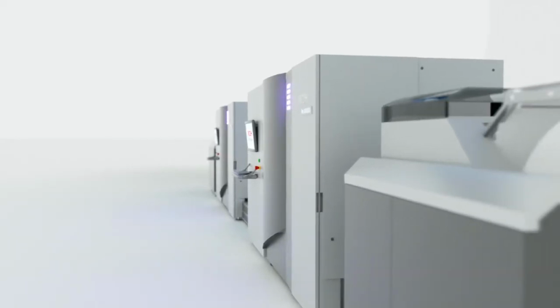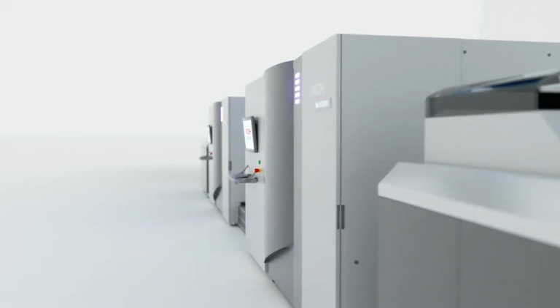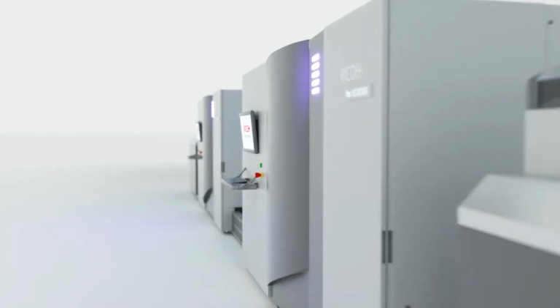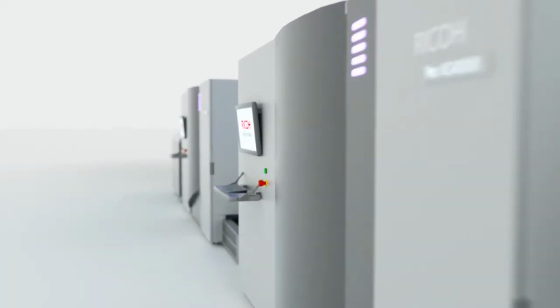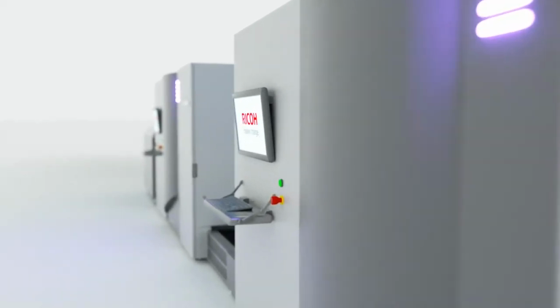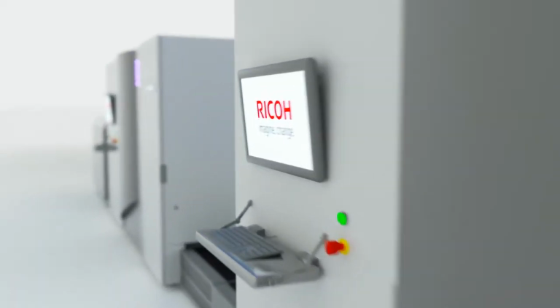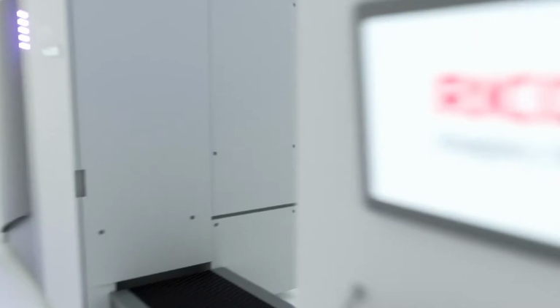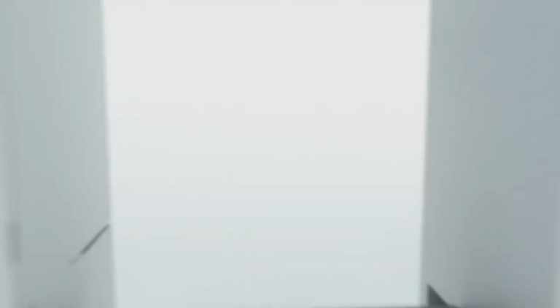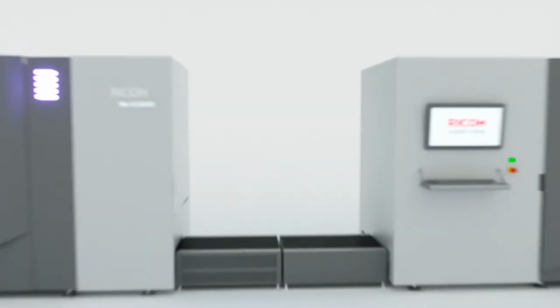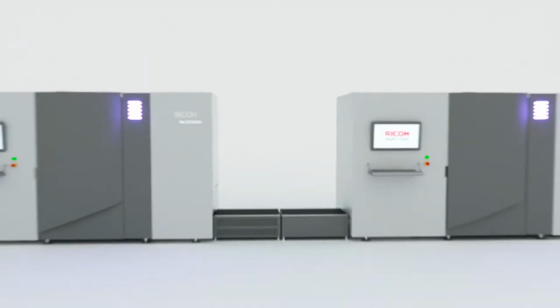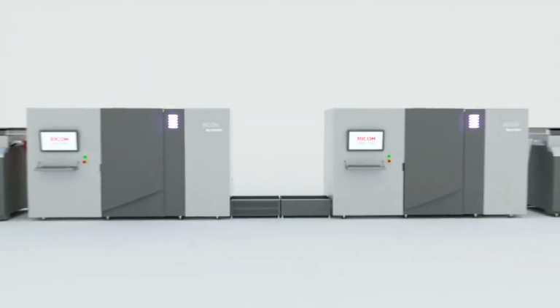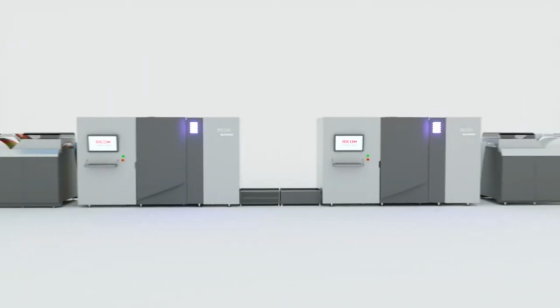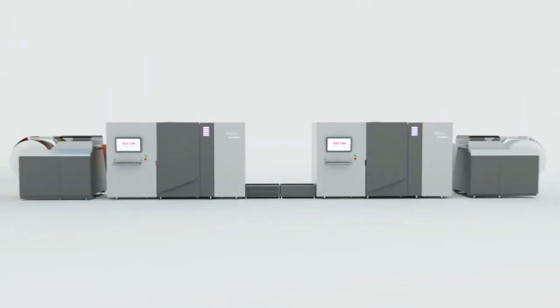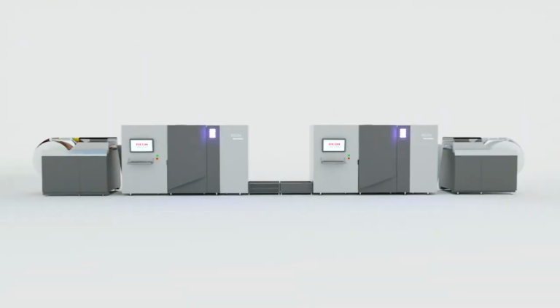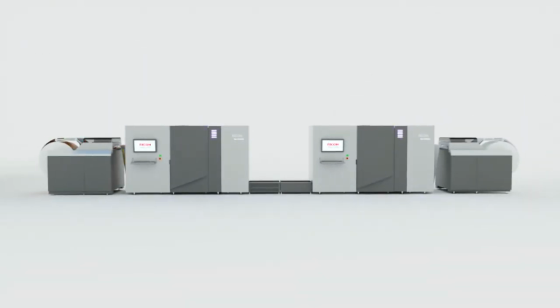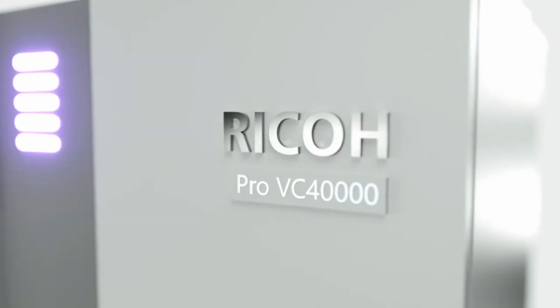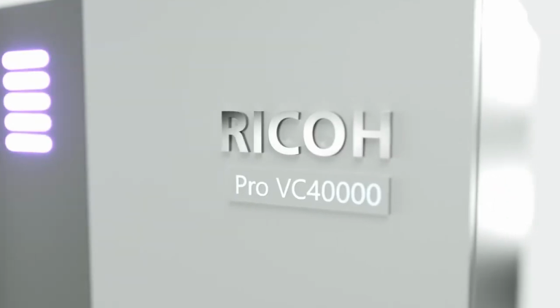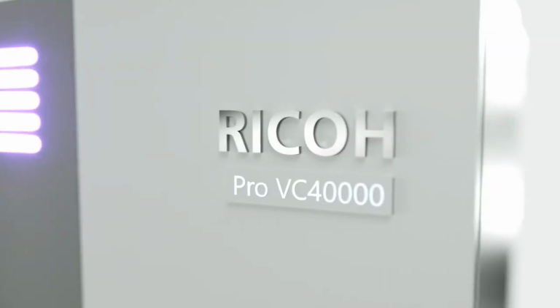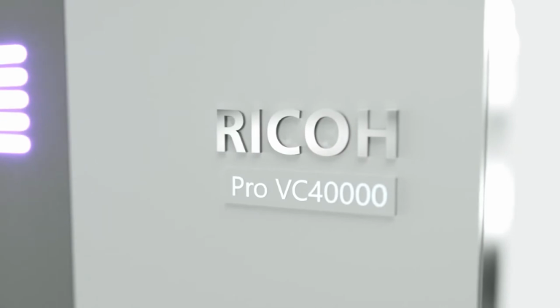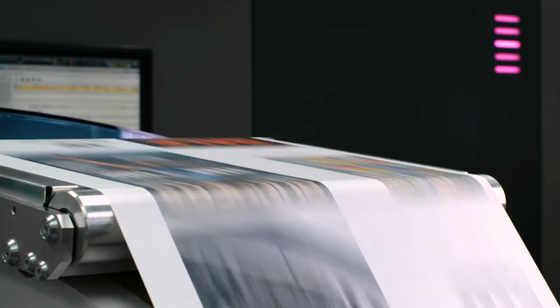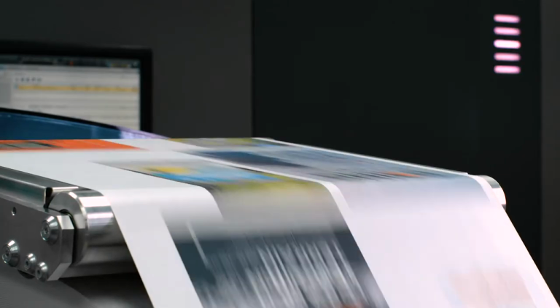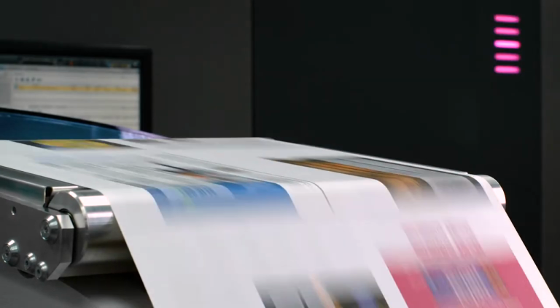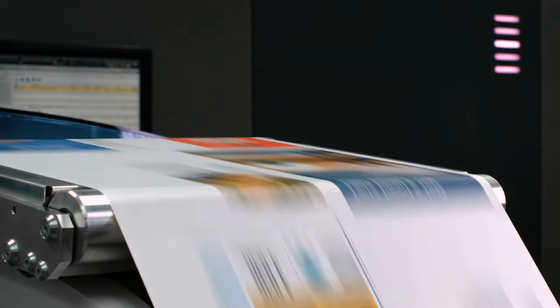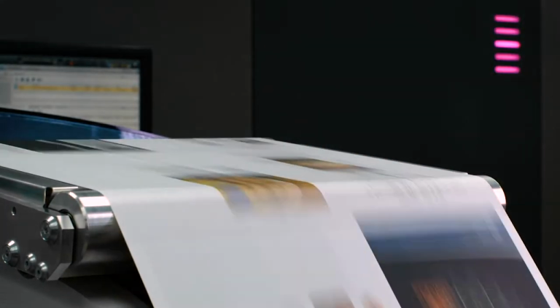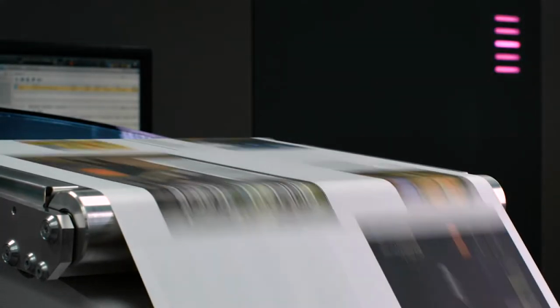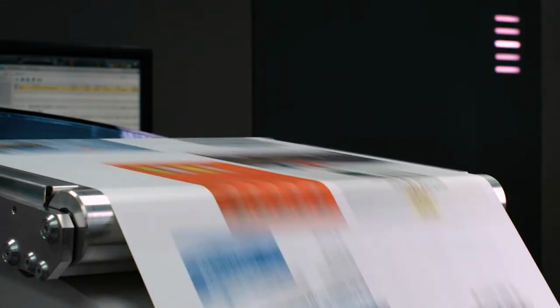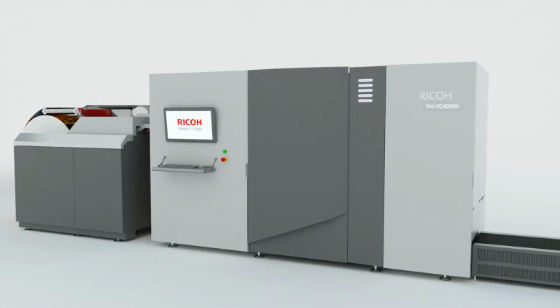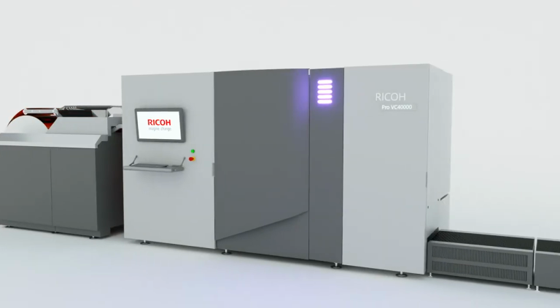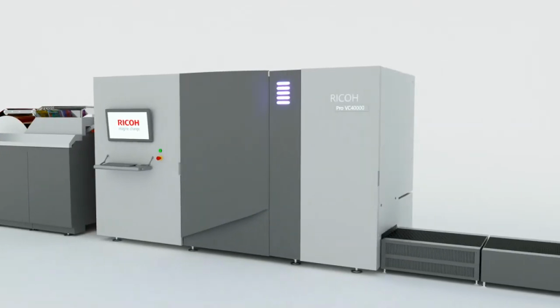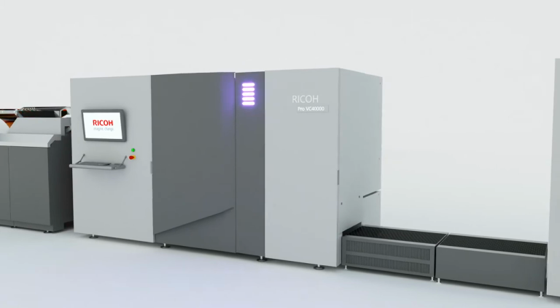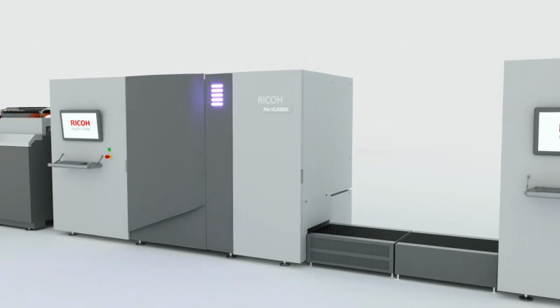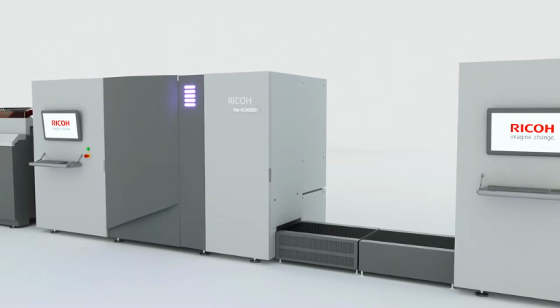Presenting the Ricoh Pro VC-40,000, a continuous feed inkjet printer that gives commercial and transactional printers the speed, flexibility, and image quality you need to satisfy customers and grow your business.